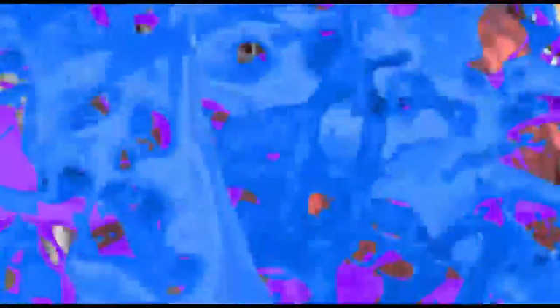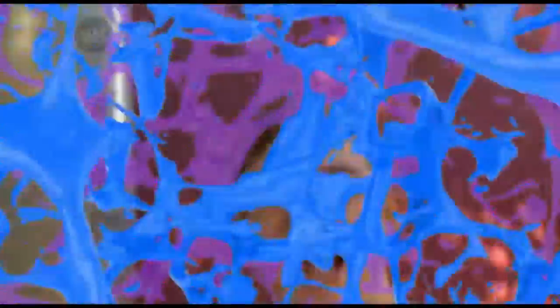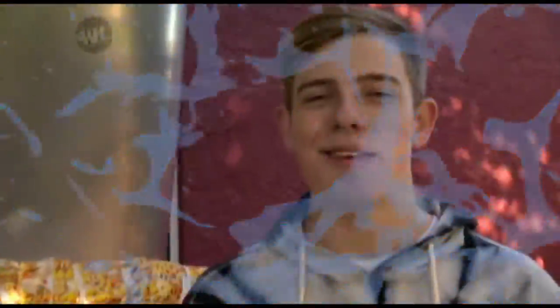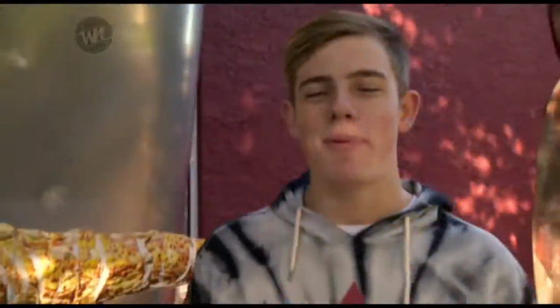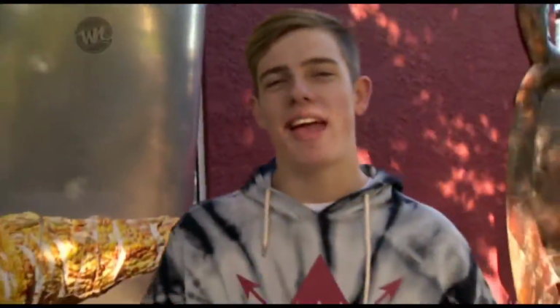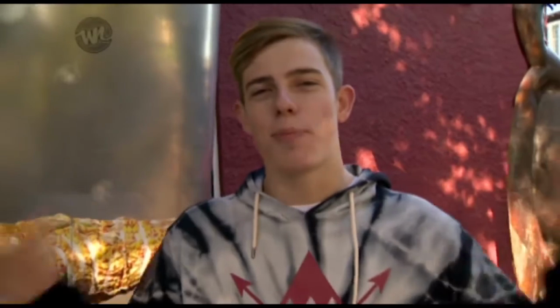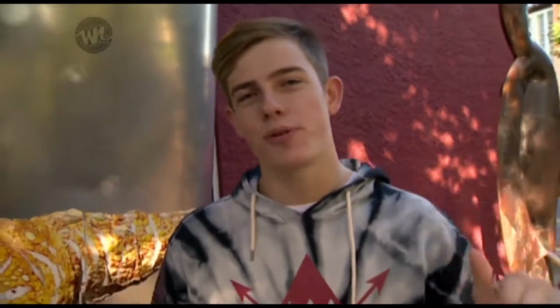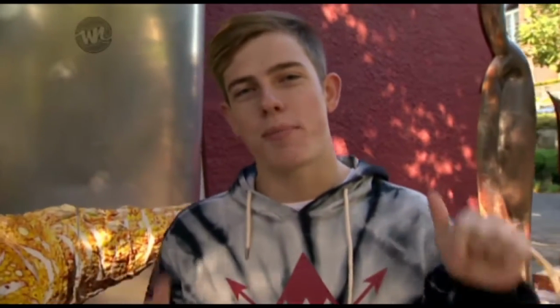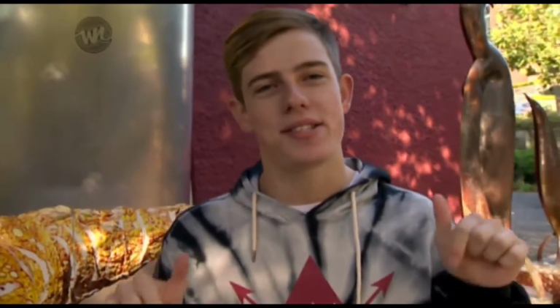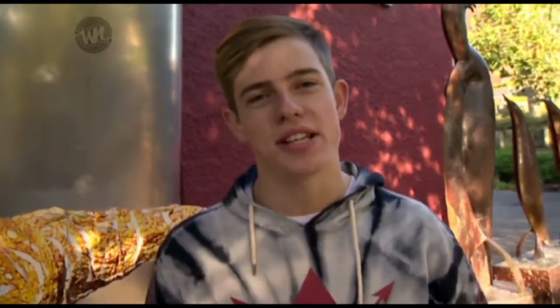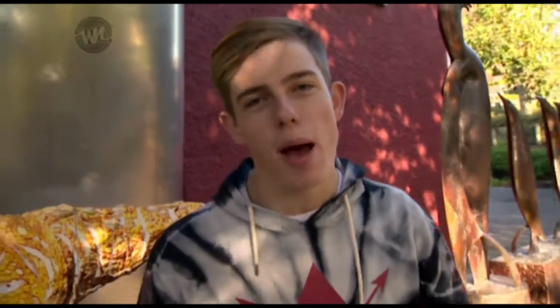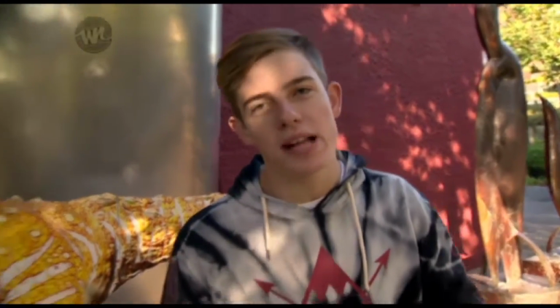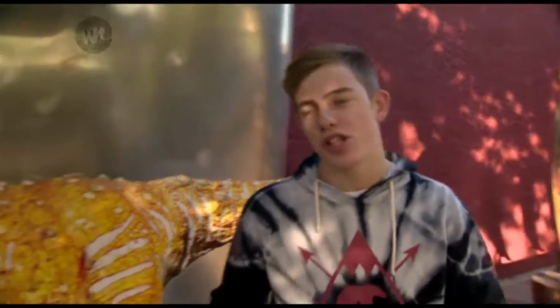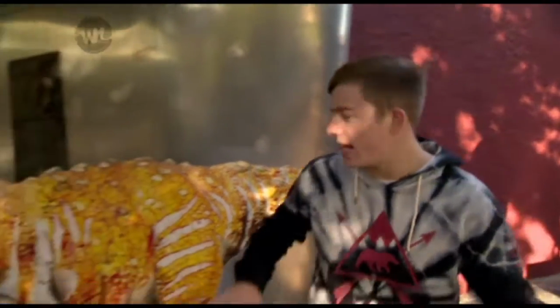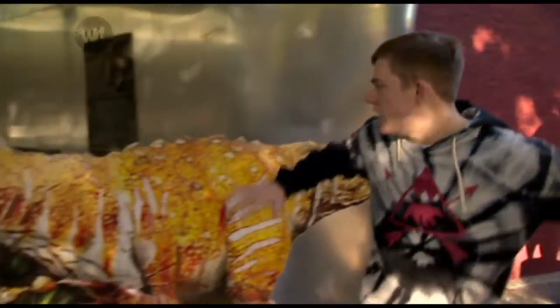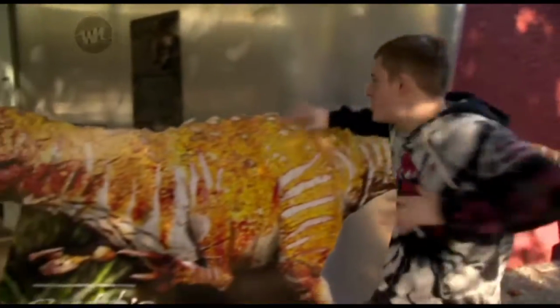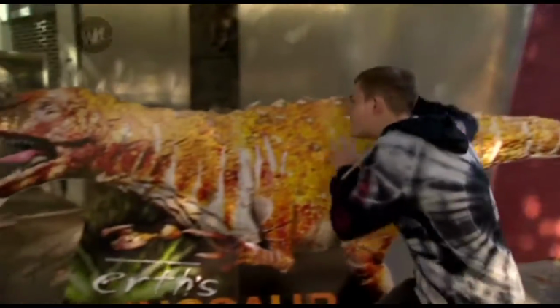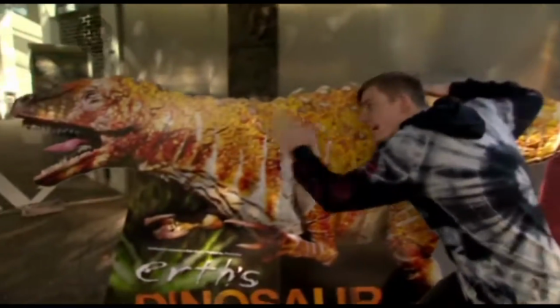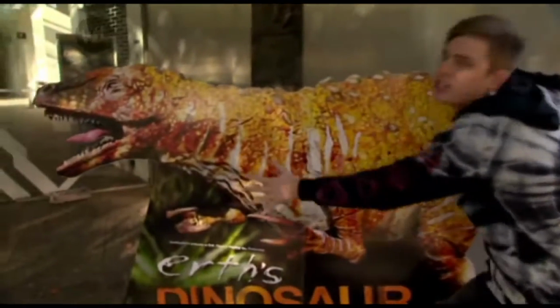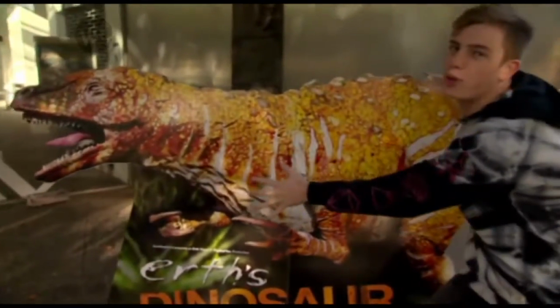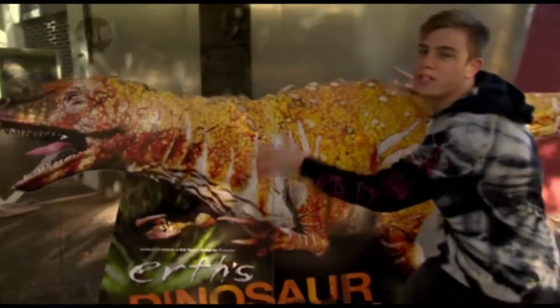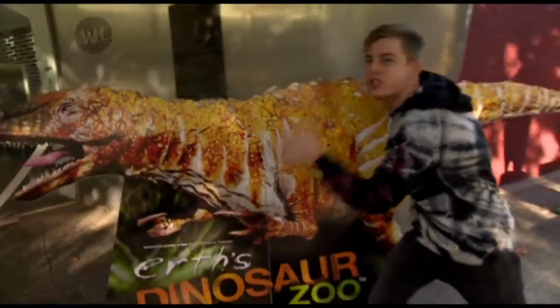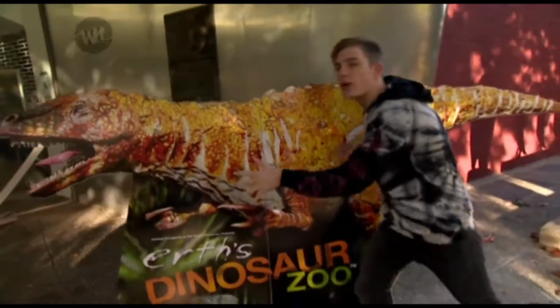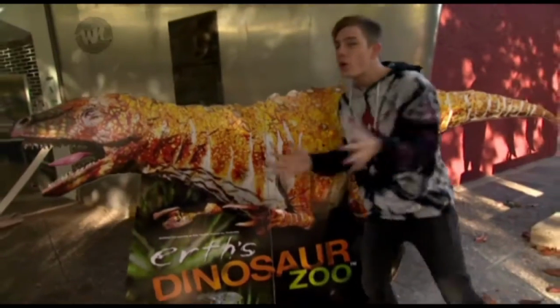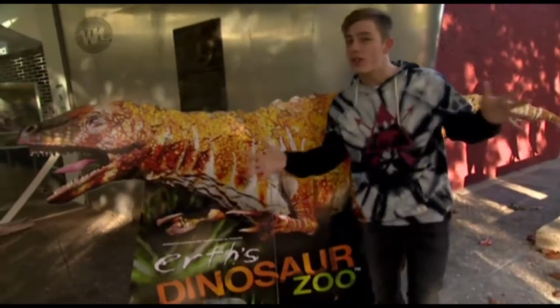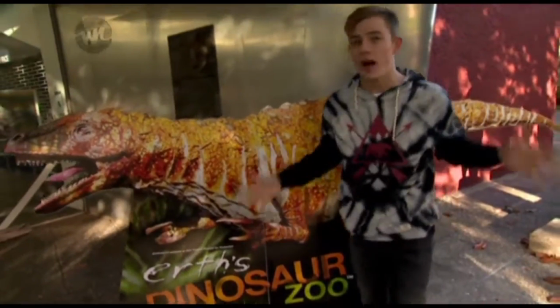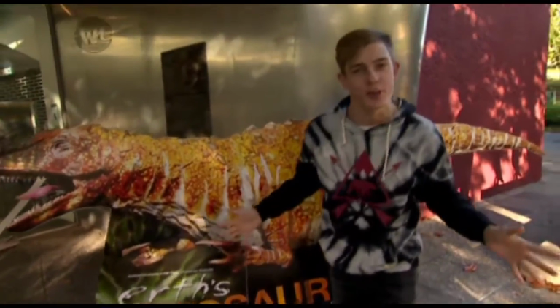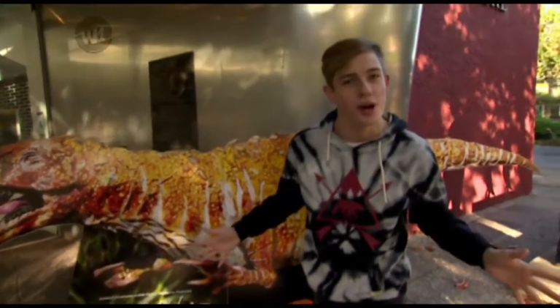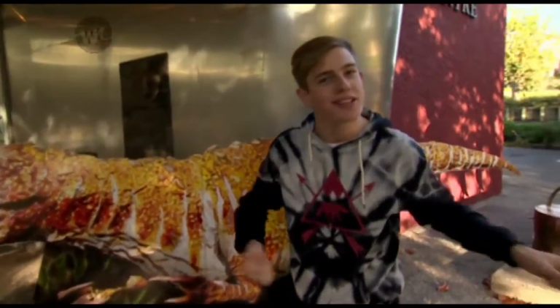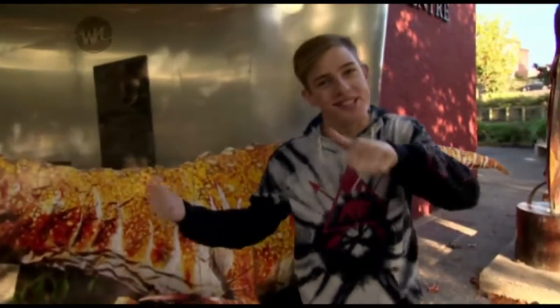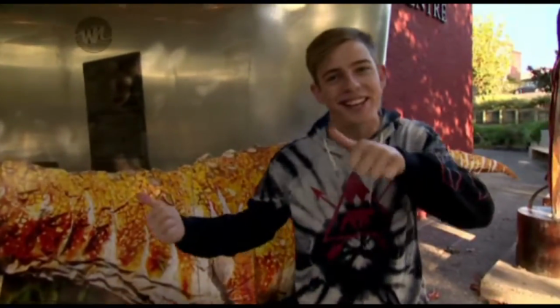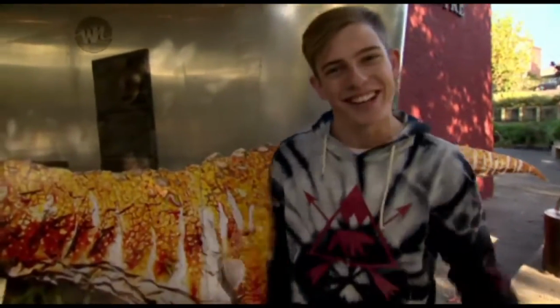Hey team, I'm here at the Bruce Mason Center about to check out a Gigantosaurus show called Earth Dinosaur Zoo. Let's go take a look.